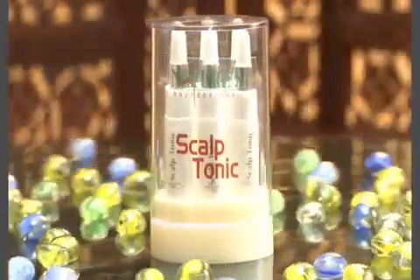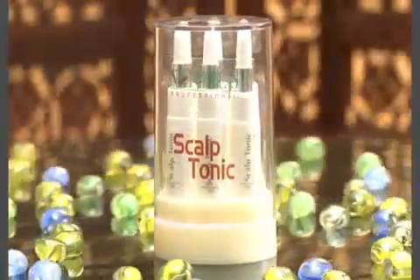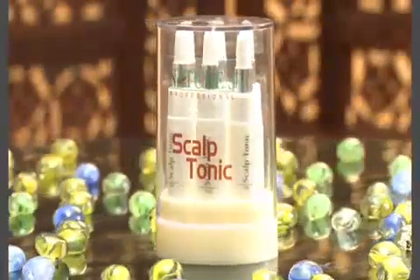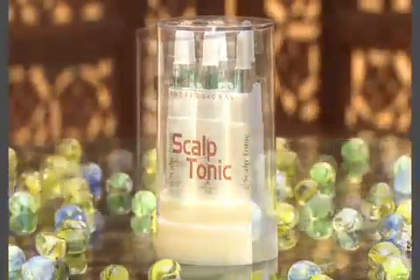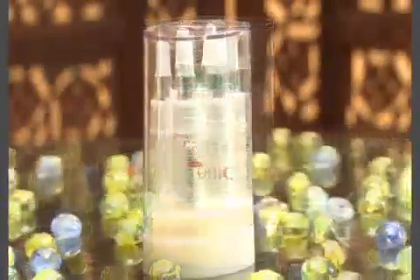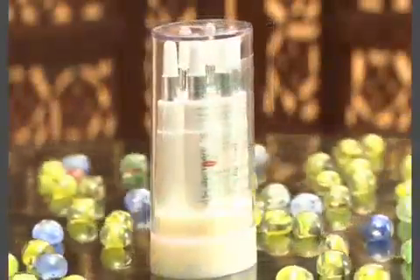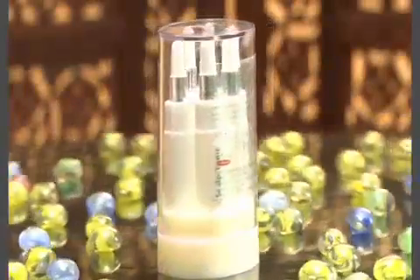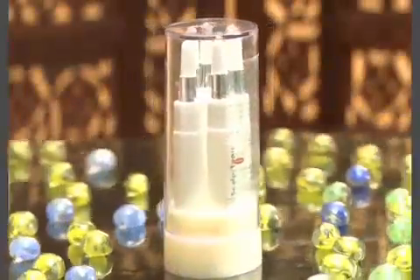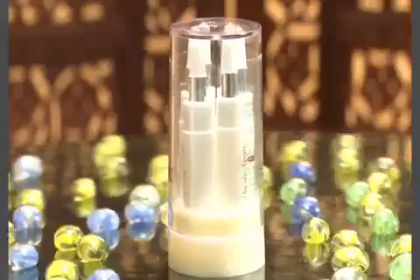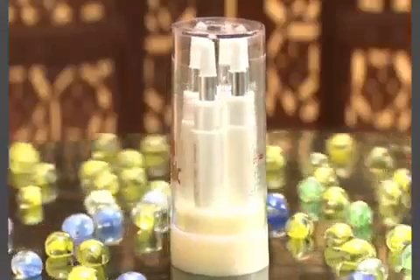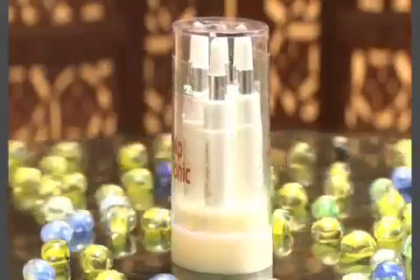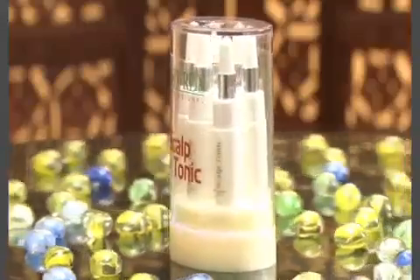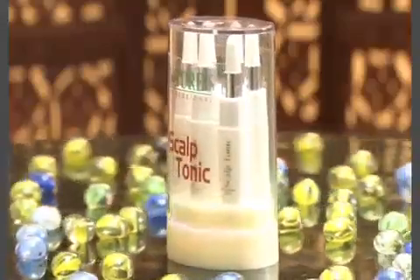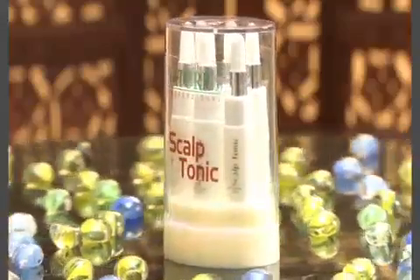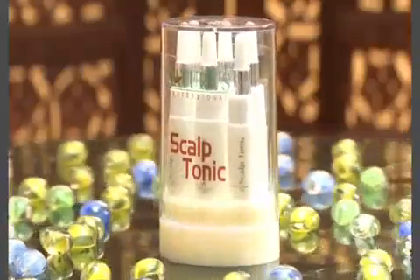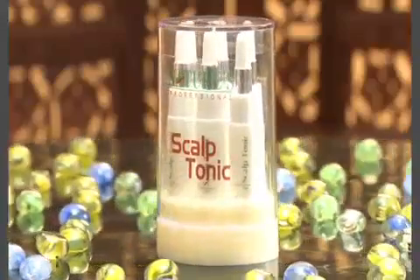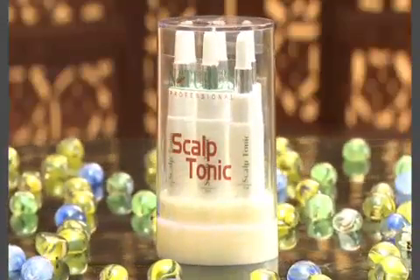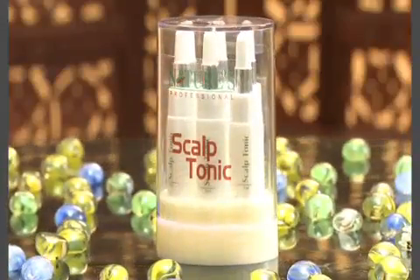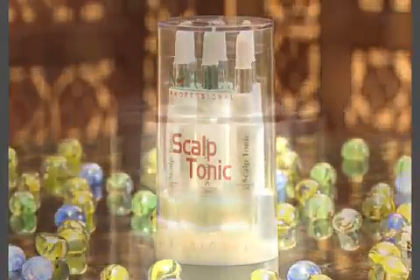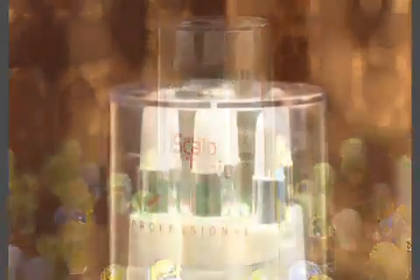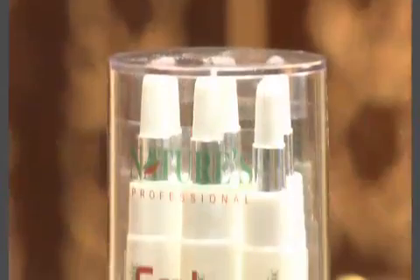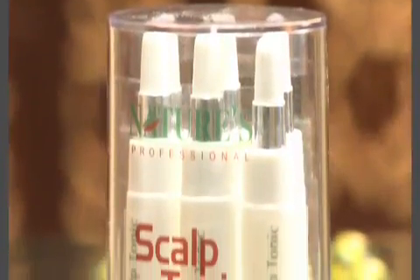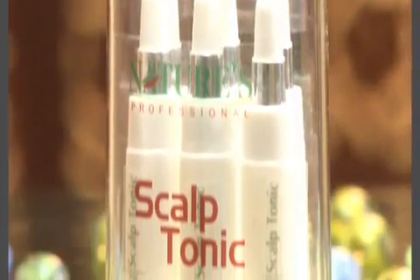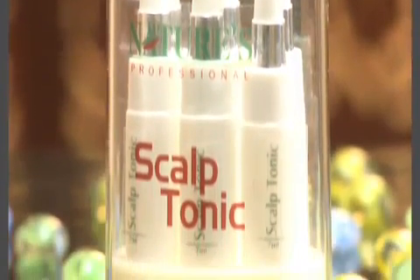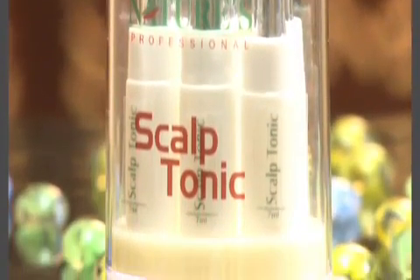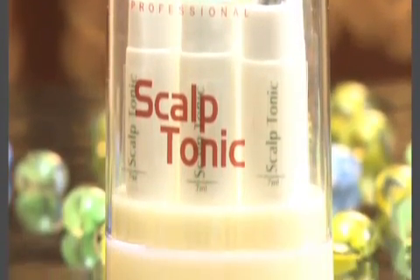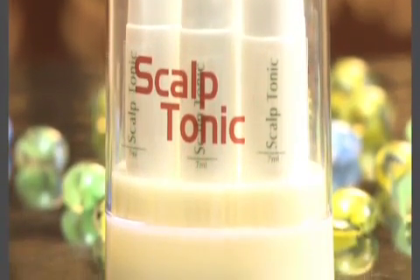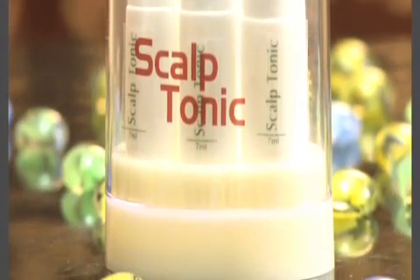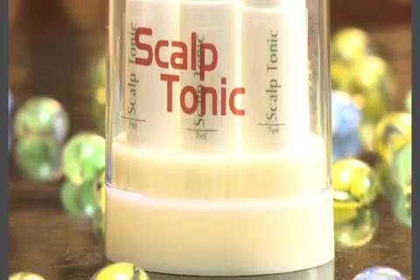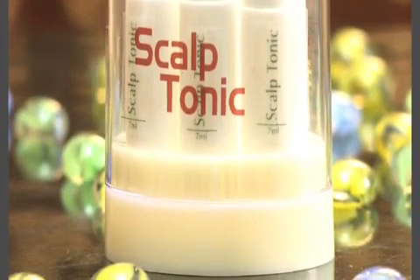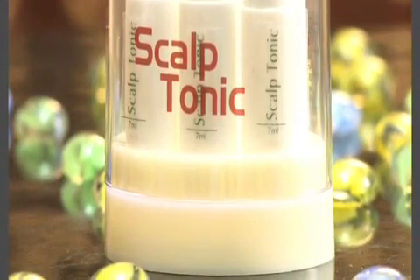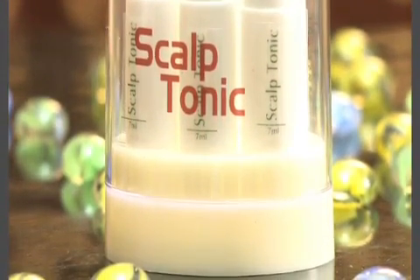This special tonic for your hair, roots, and scalp gives freedom from dandruff and itchy scalp condition. It has medicinal properties which ensure healthy growing hair.